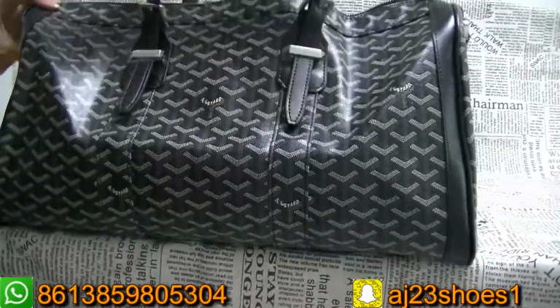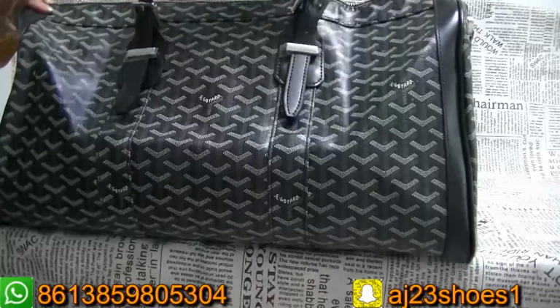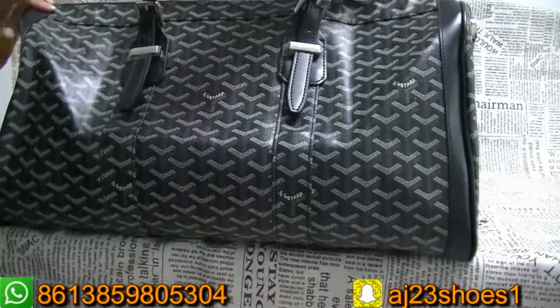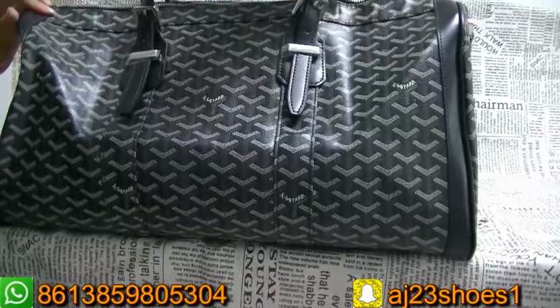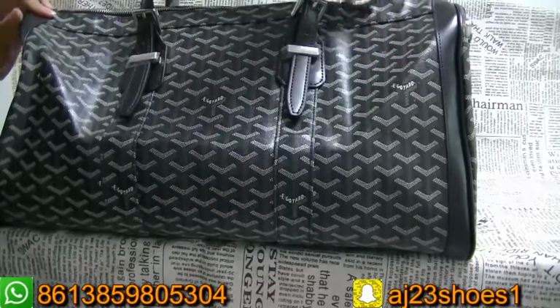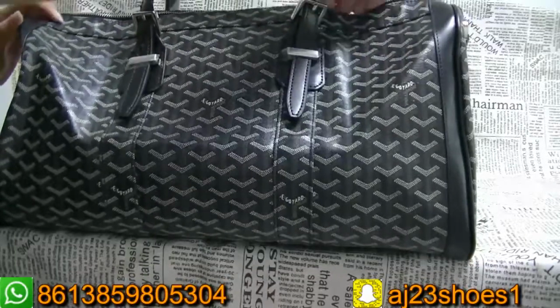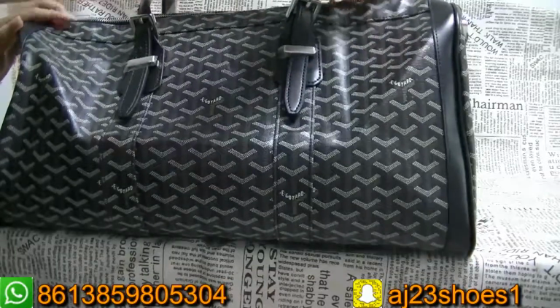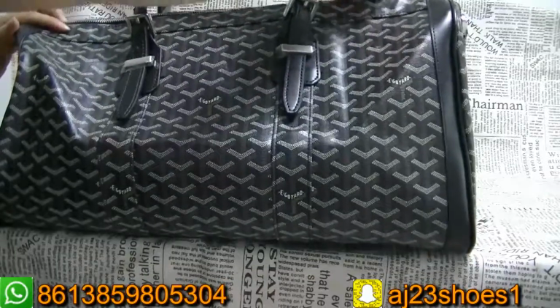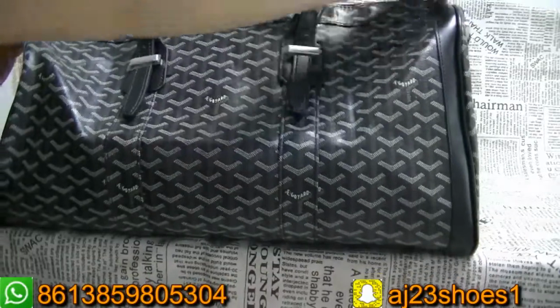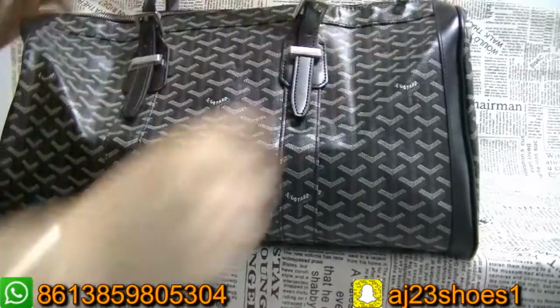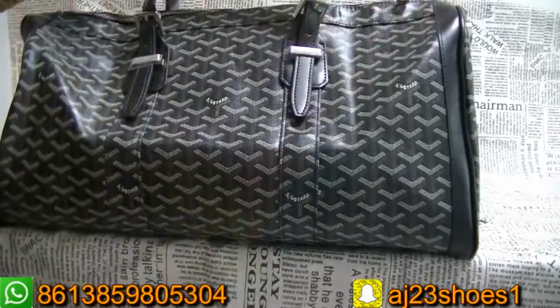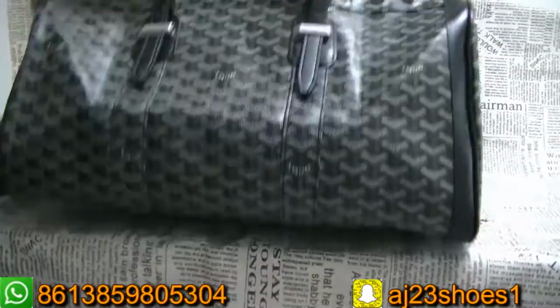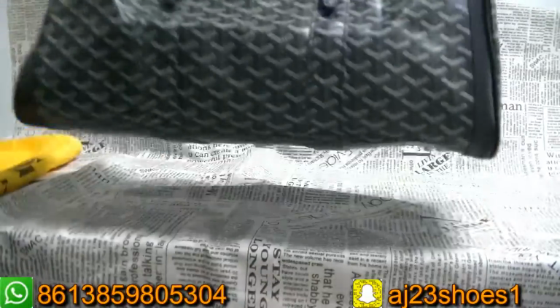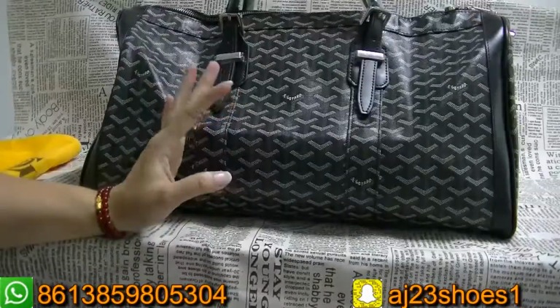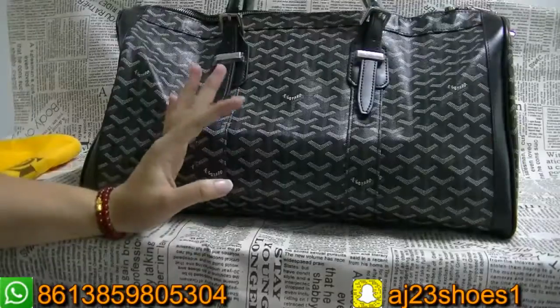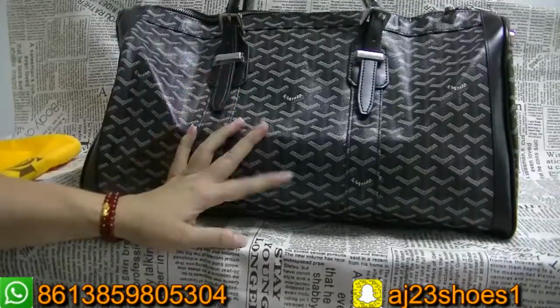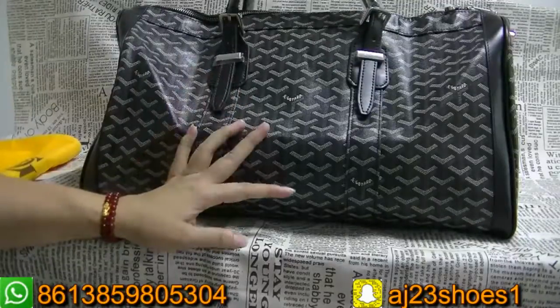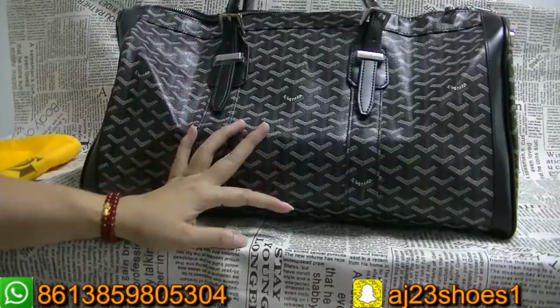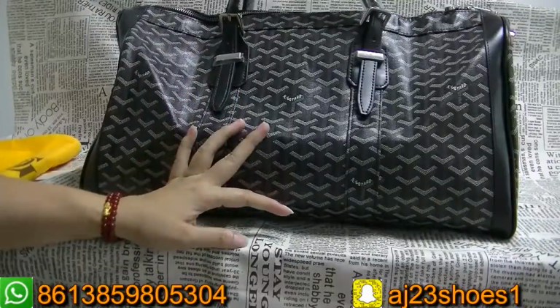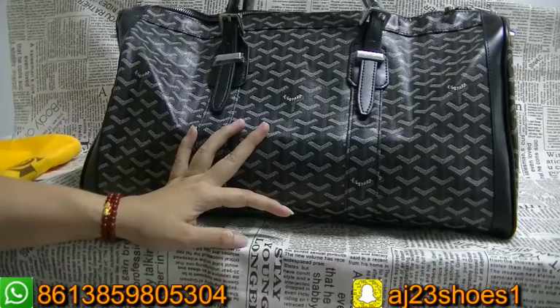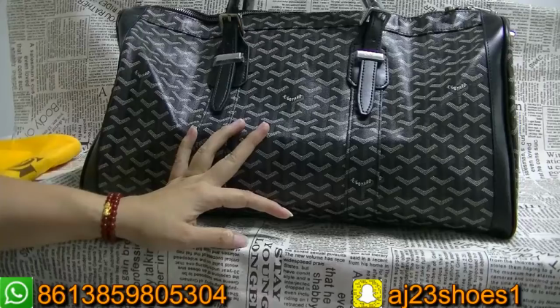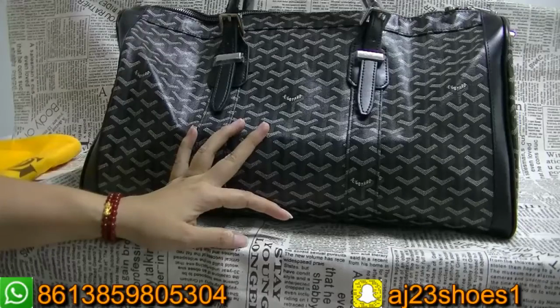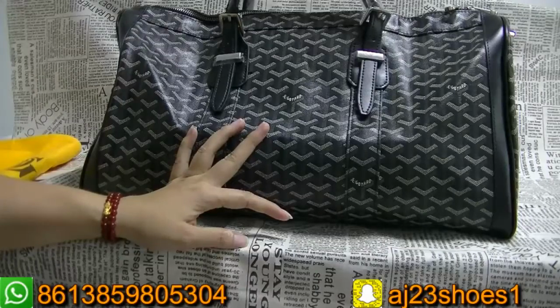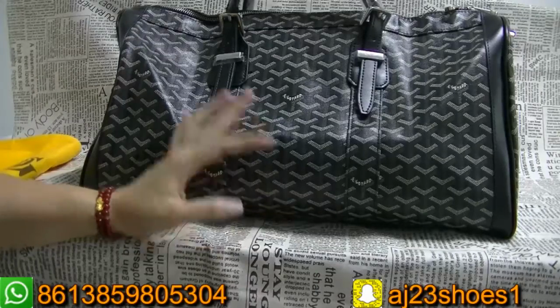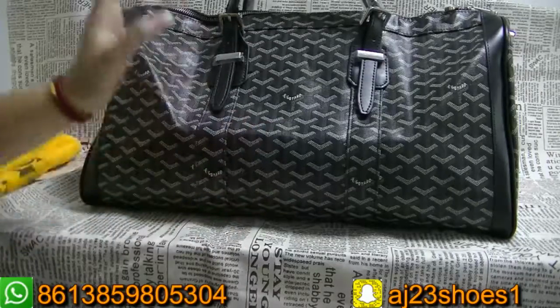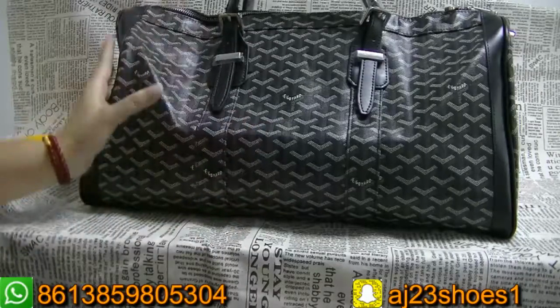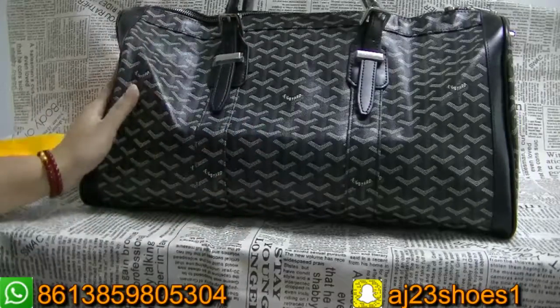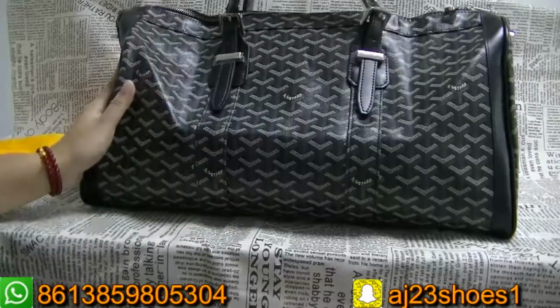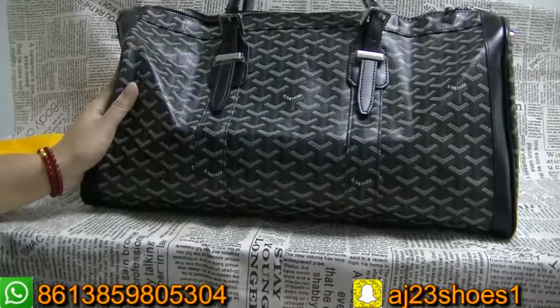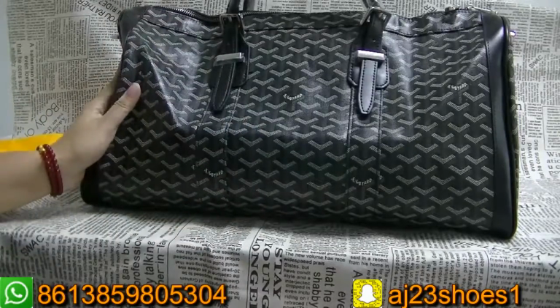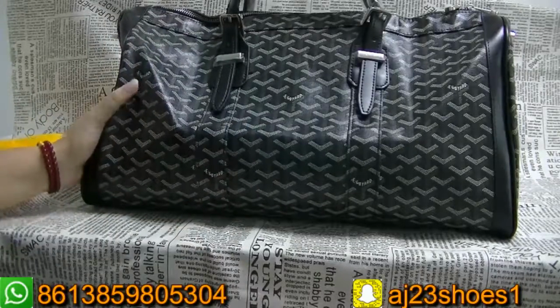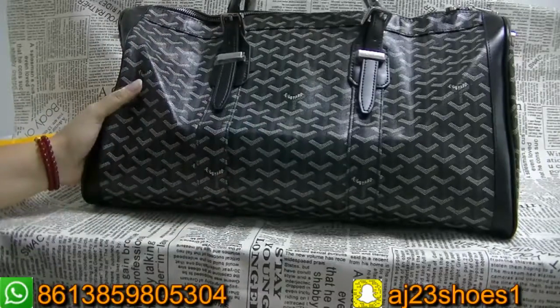This style has six colorways. If you like another colorway, please send a picture to ask me.